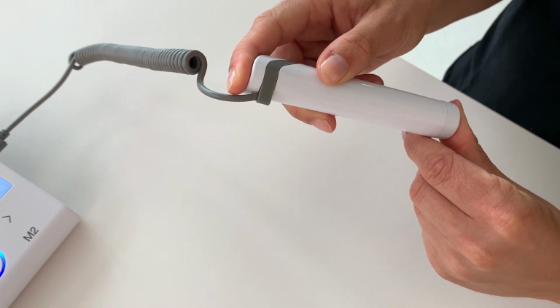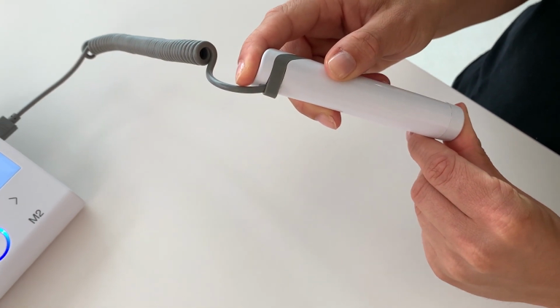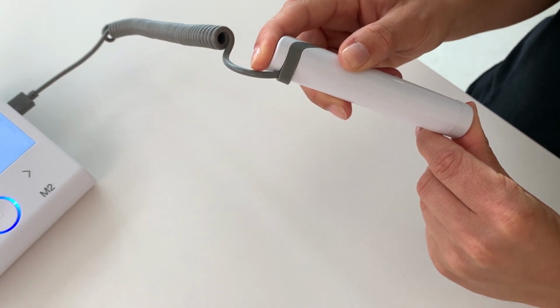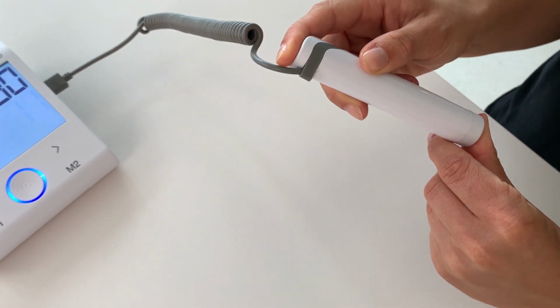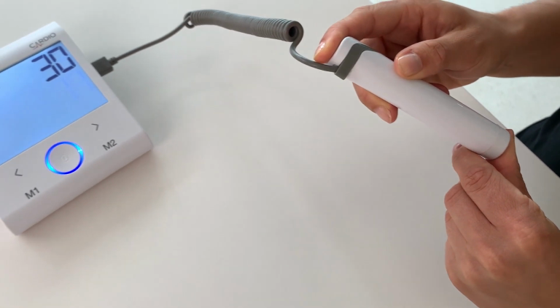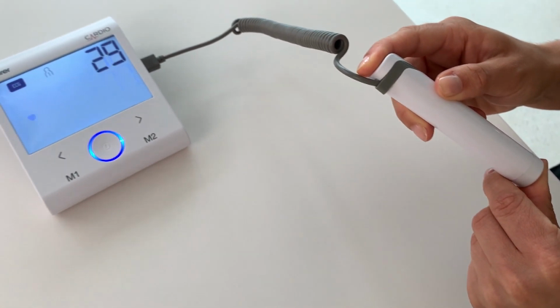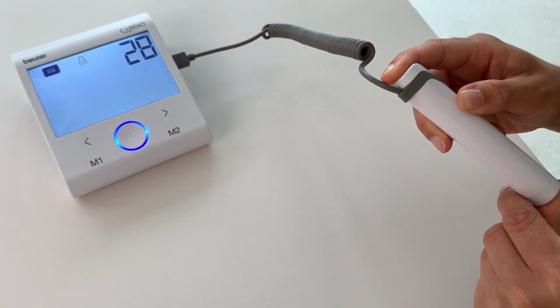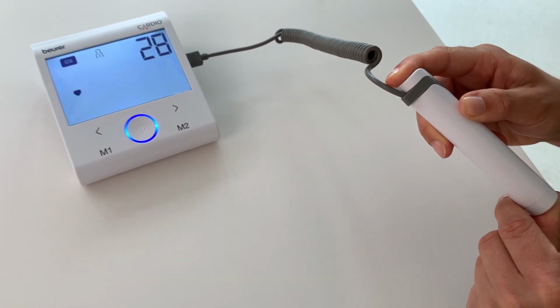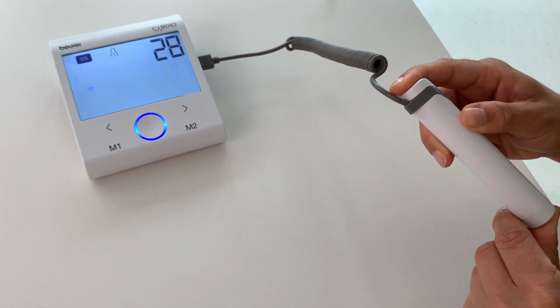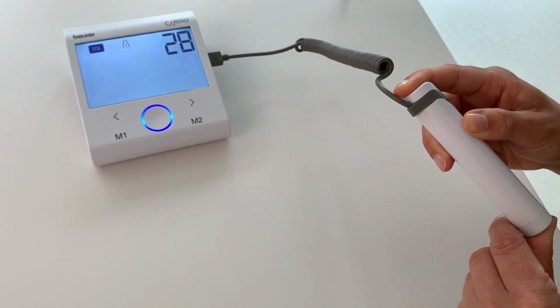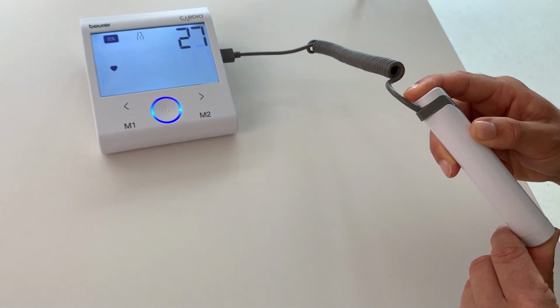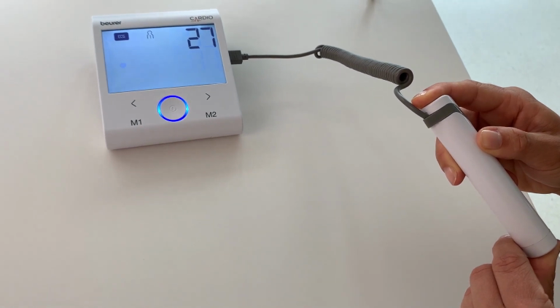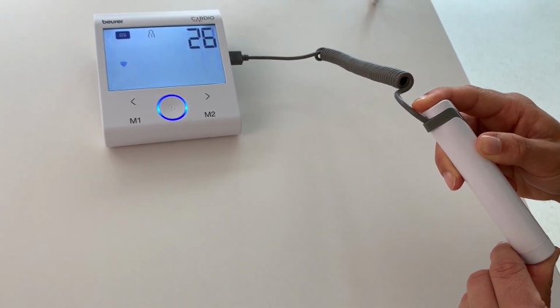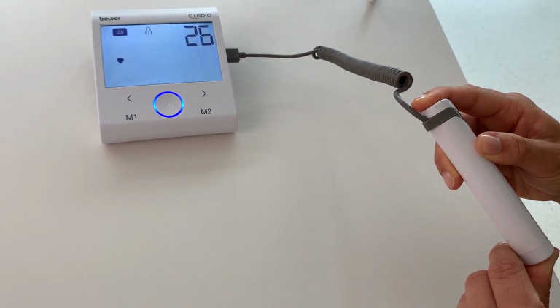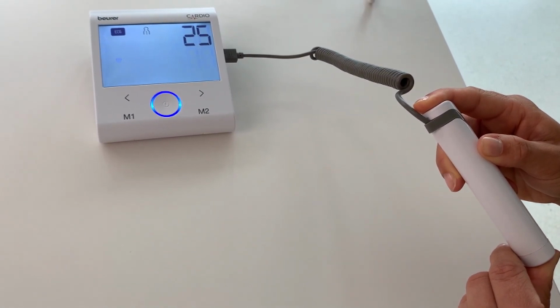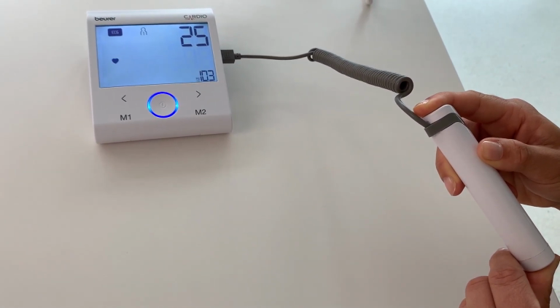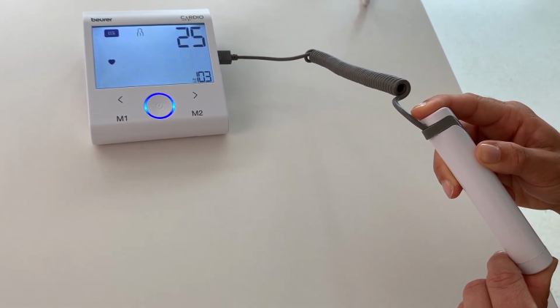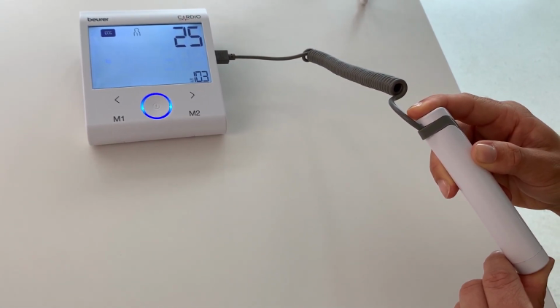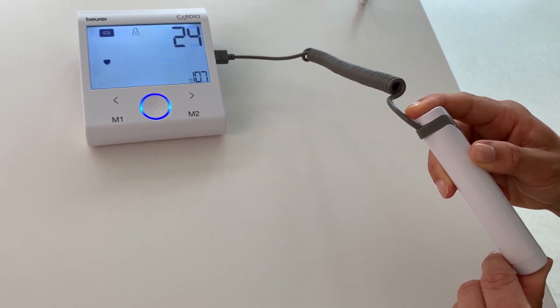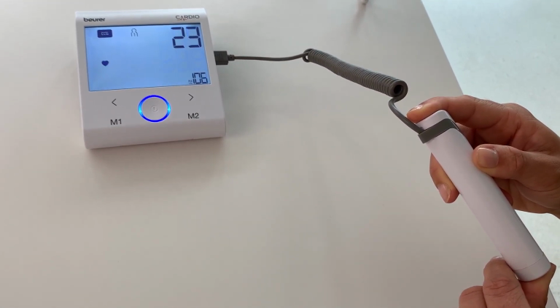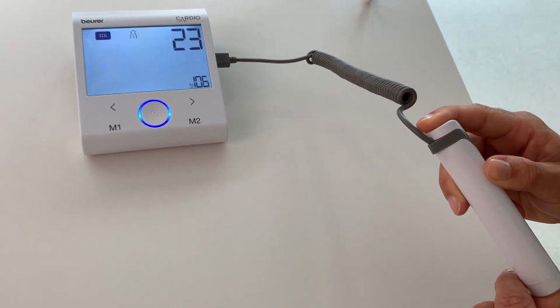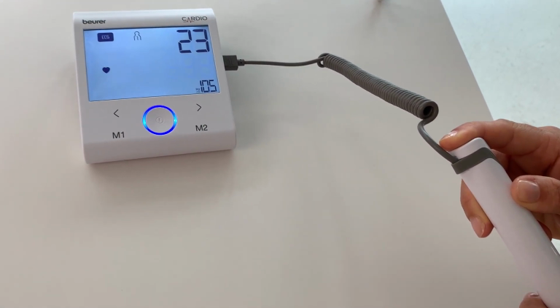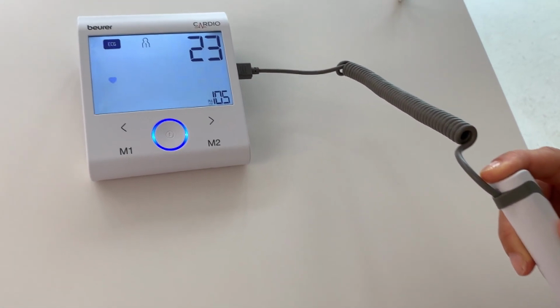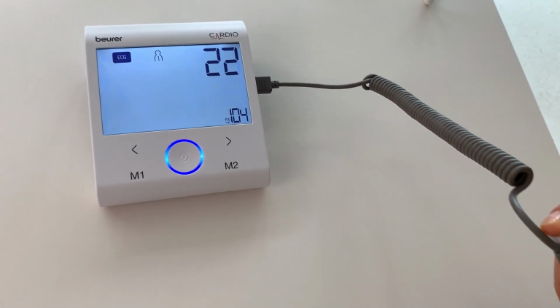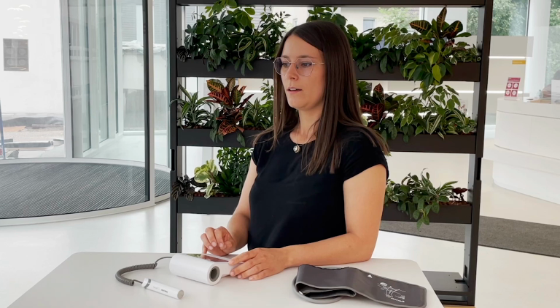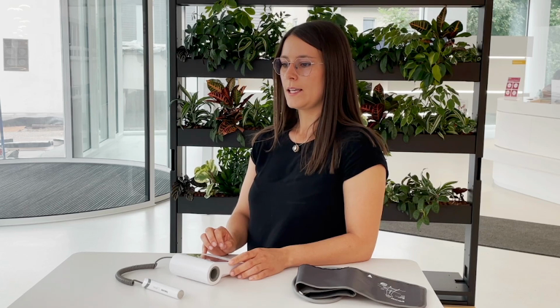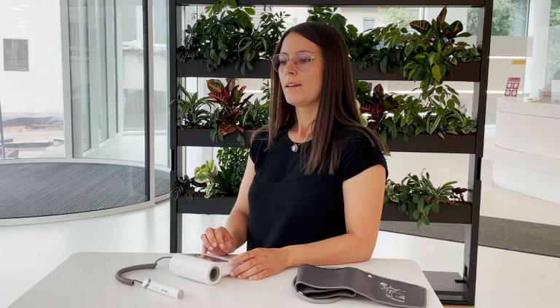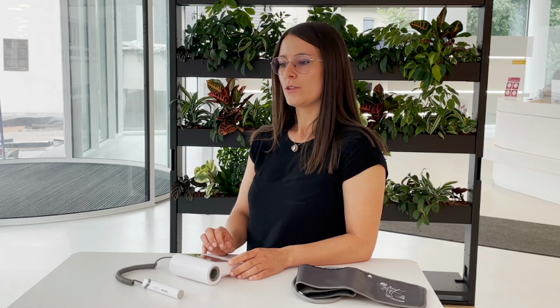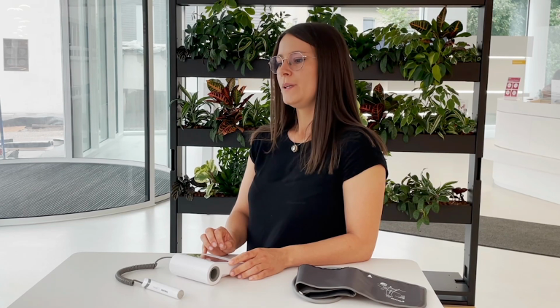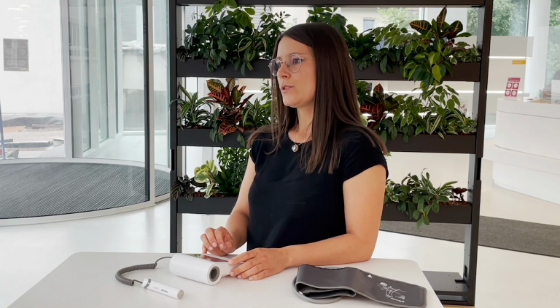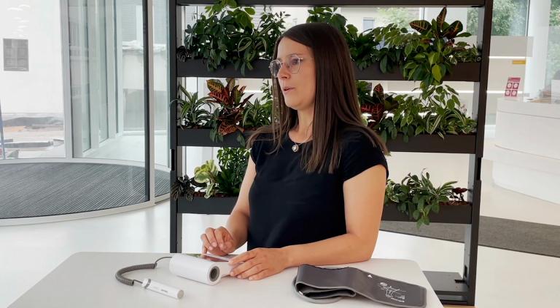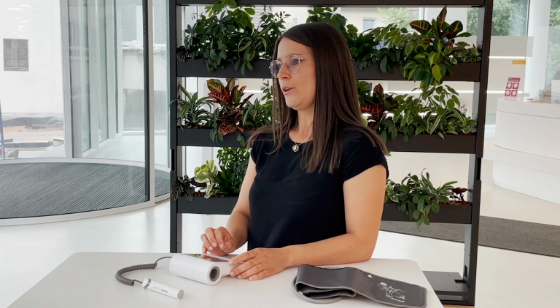Ensure there is sufficient contact to the electrodes on the stick as well as a stable signal. Please note the general measurement instructions and that the ECG stick should not be used on top of clothing.